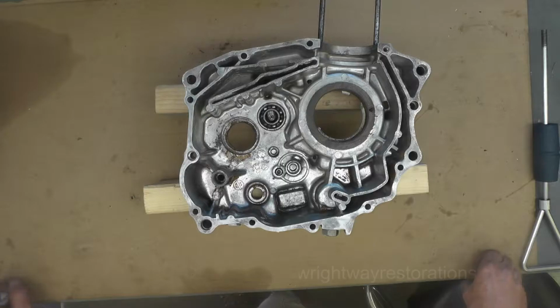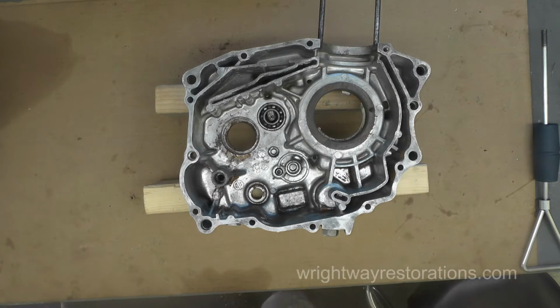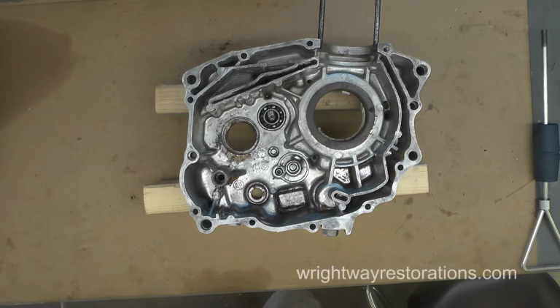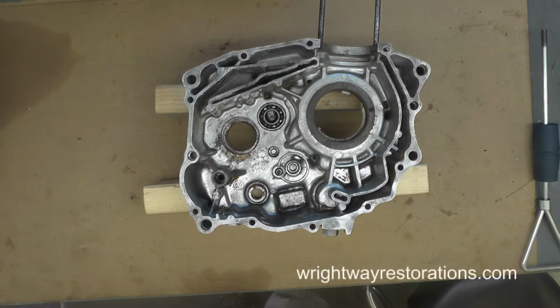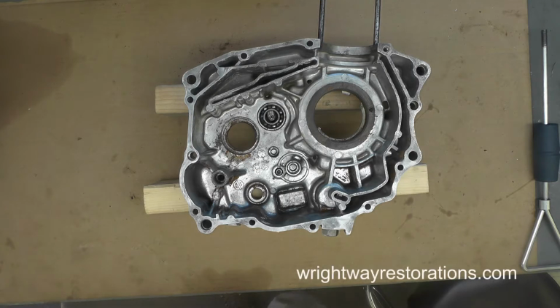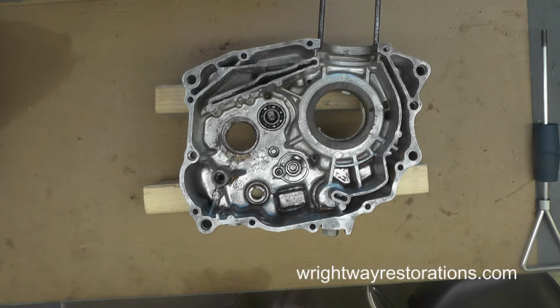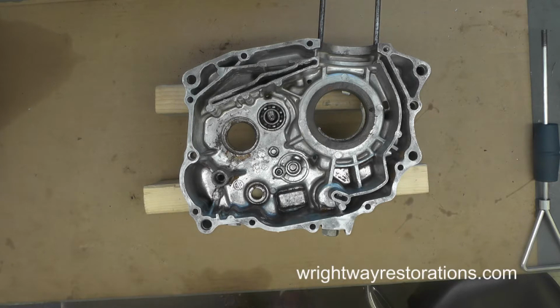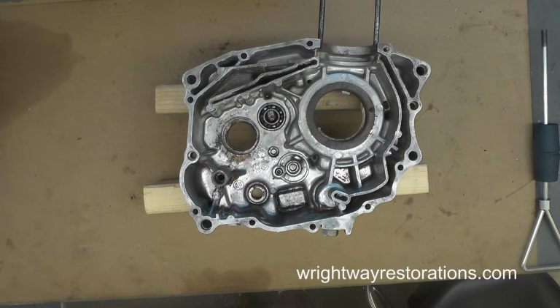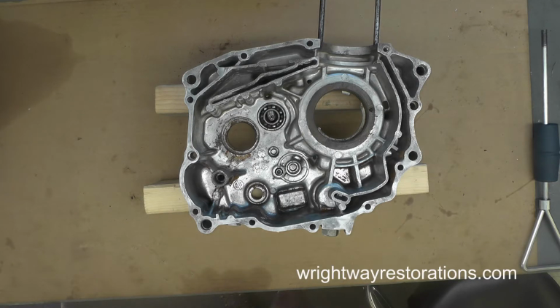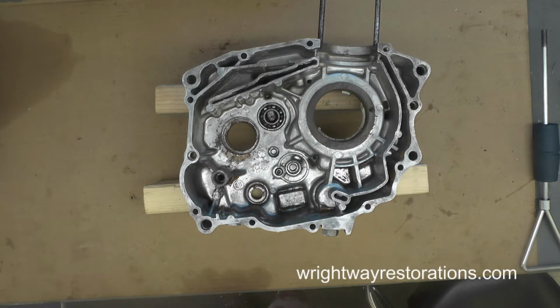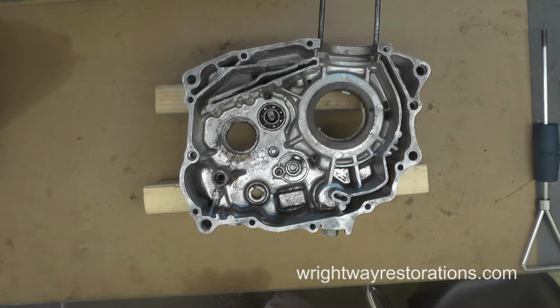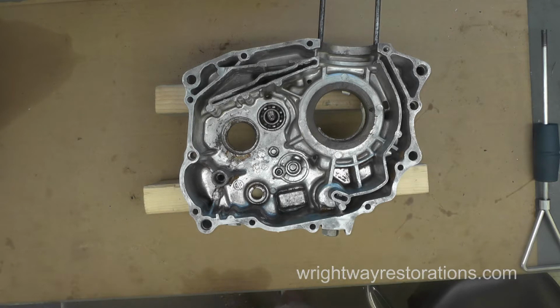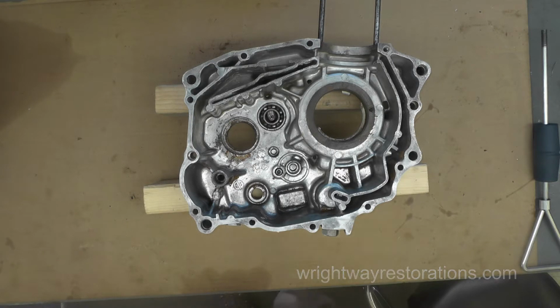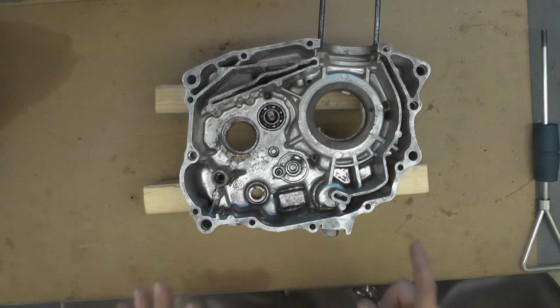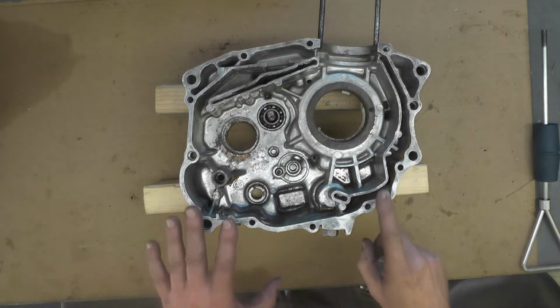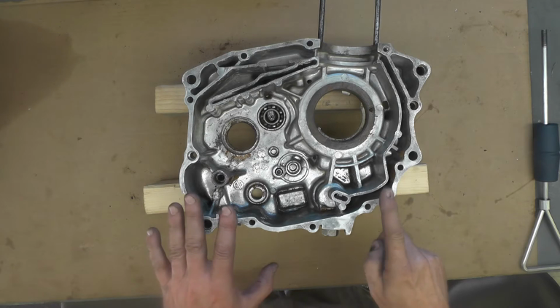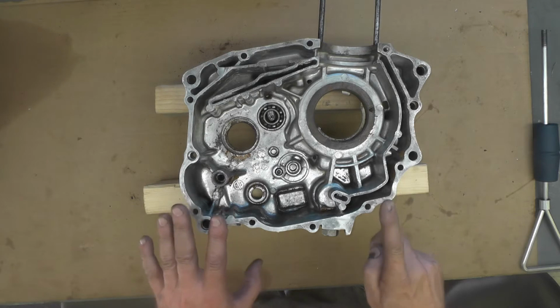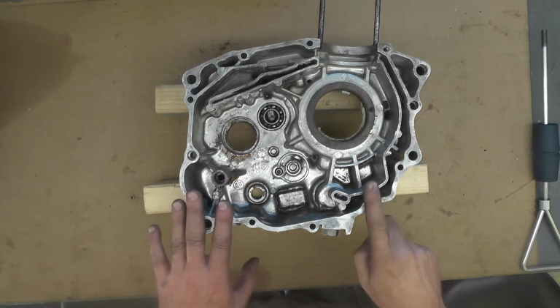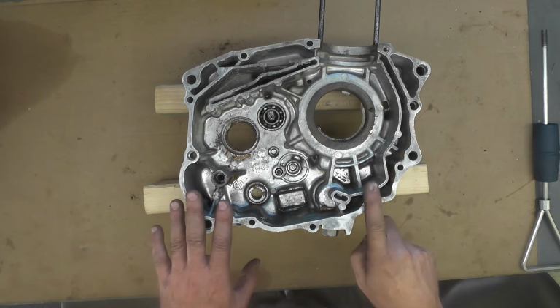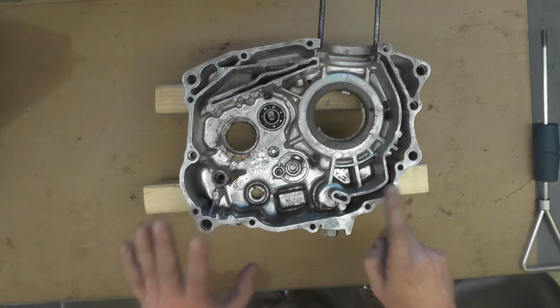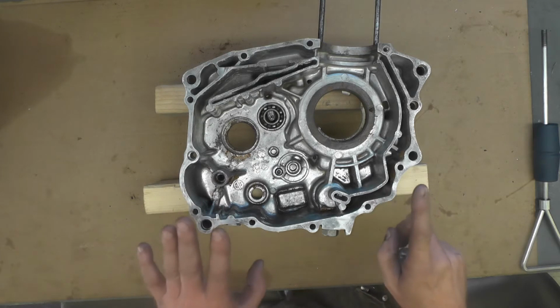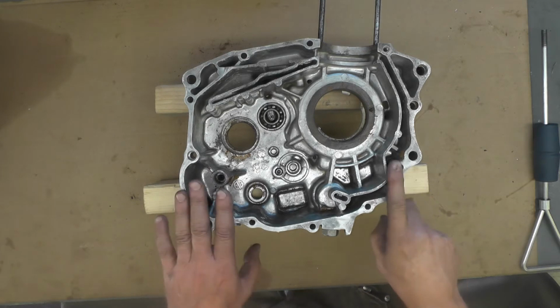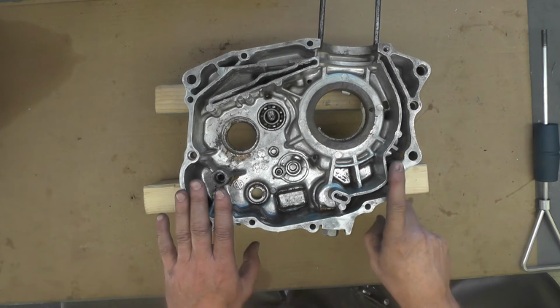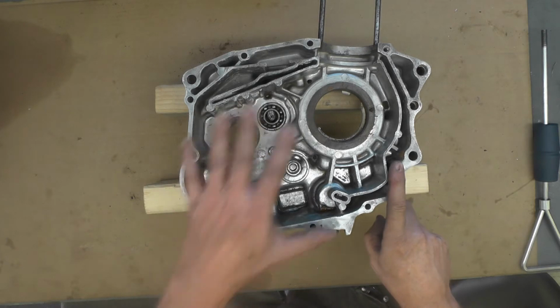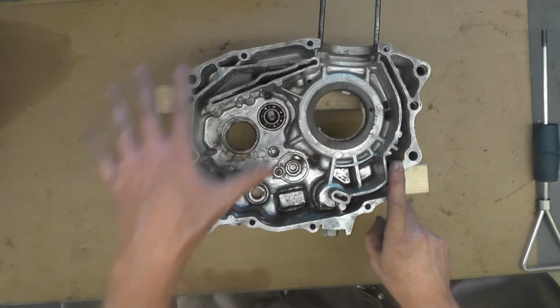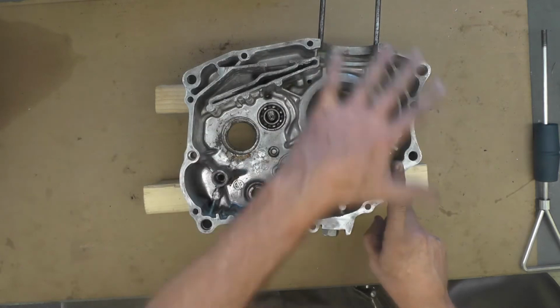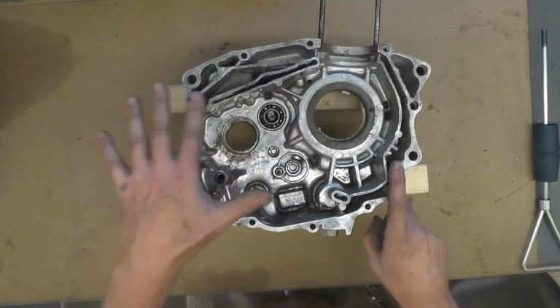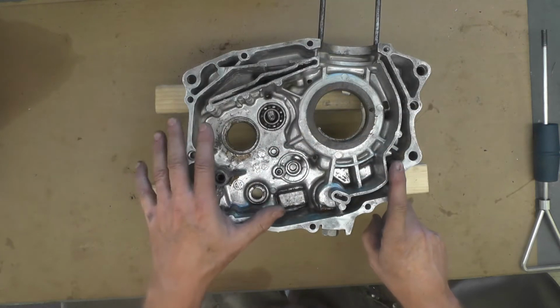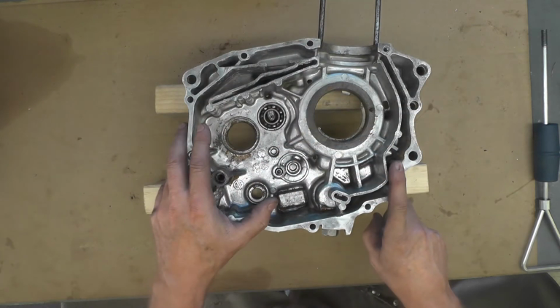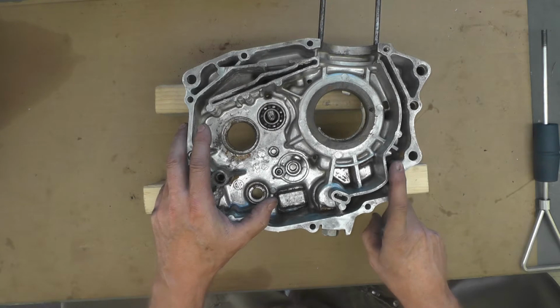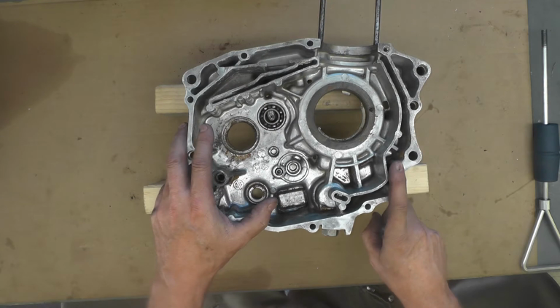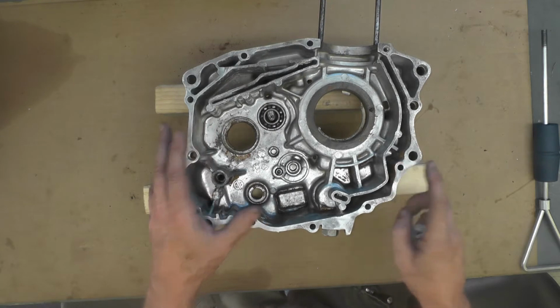Welcome back folks. Today I'm going to position this as a shop talk, even though I'm going to use this Honda SO 125 left engine case for illustrative purposes.